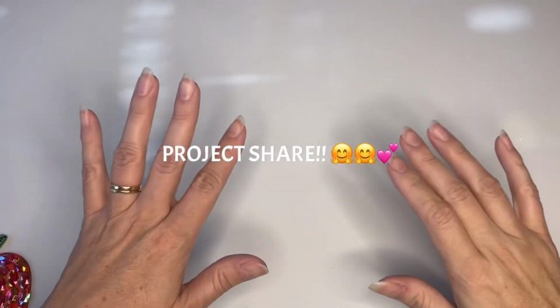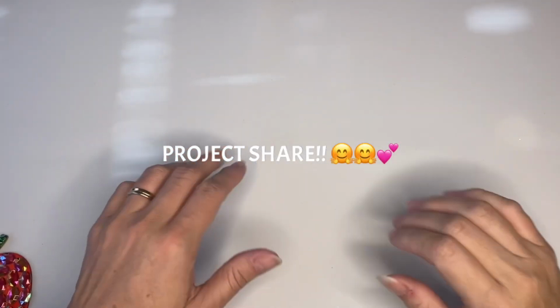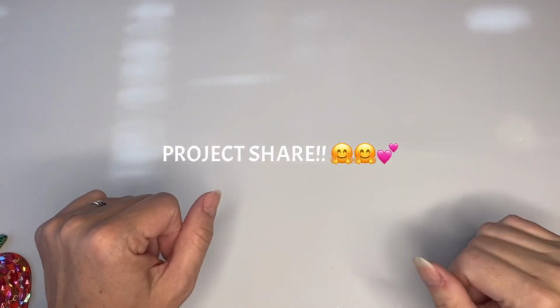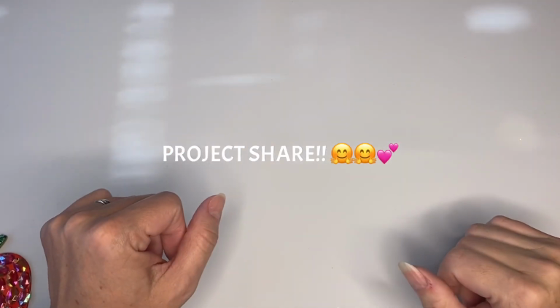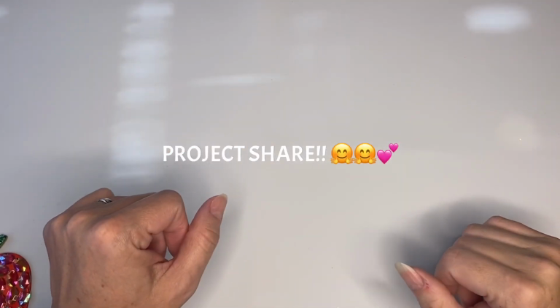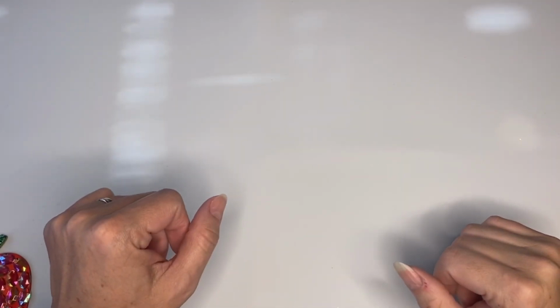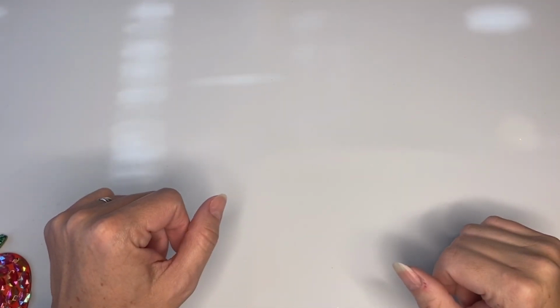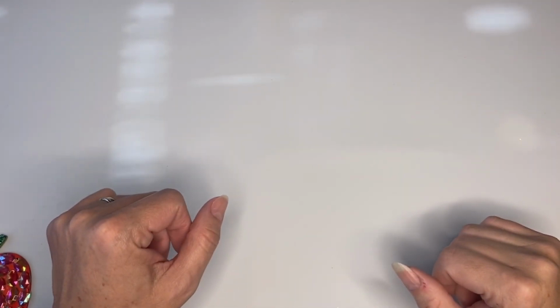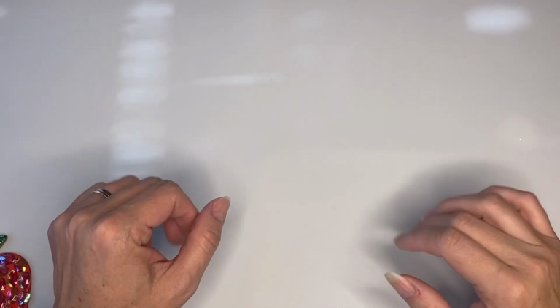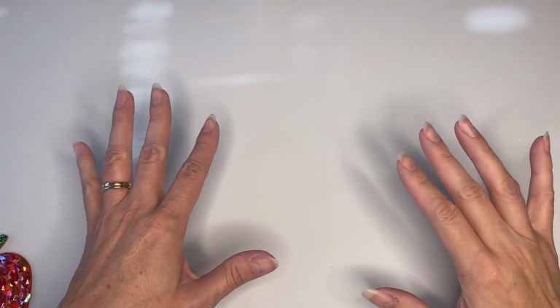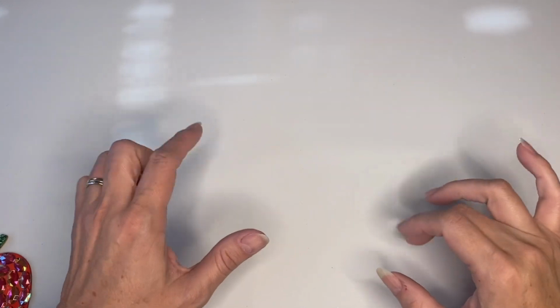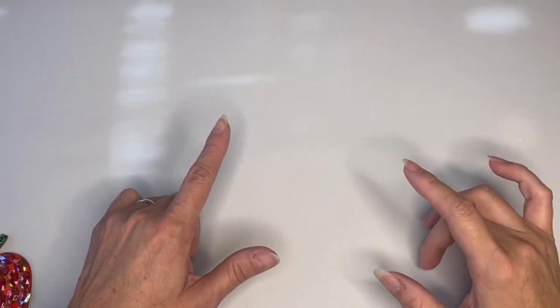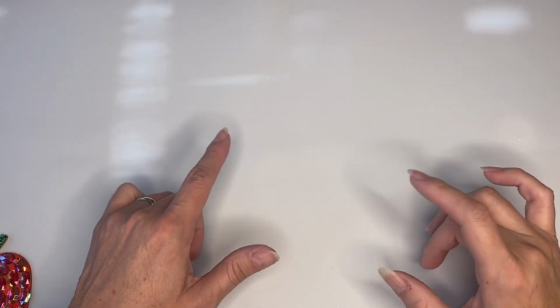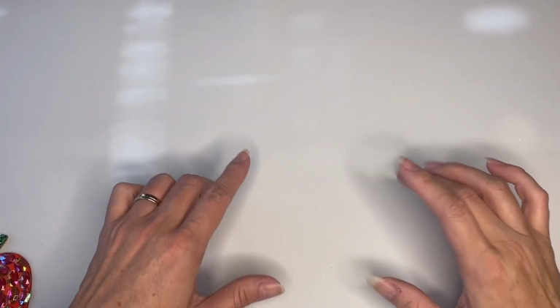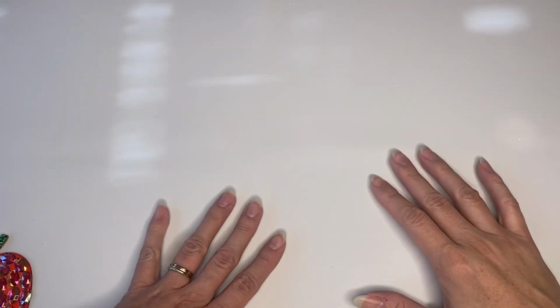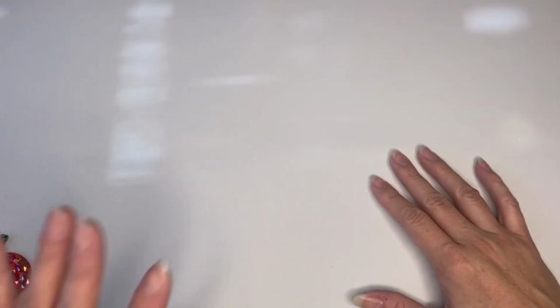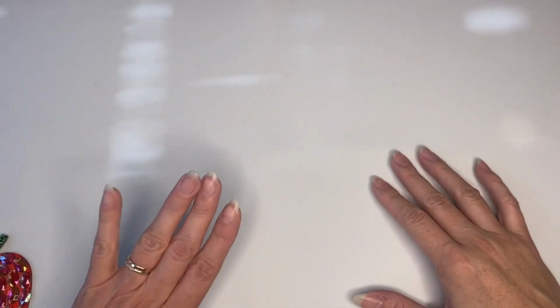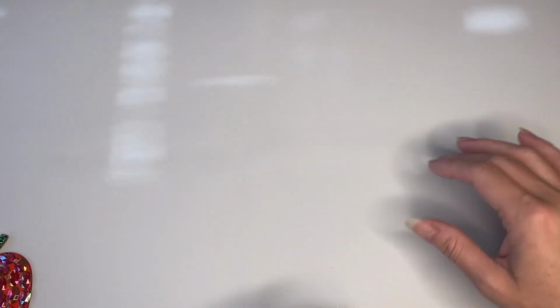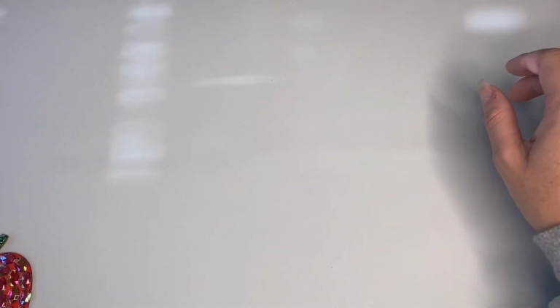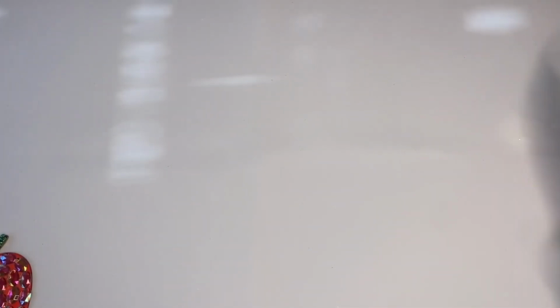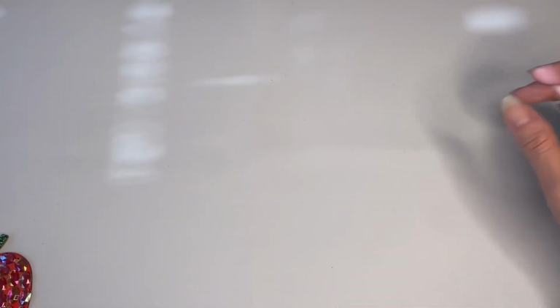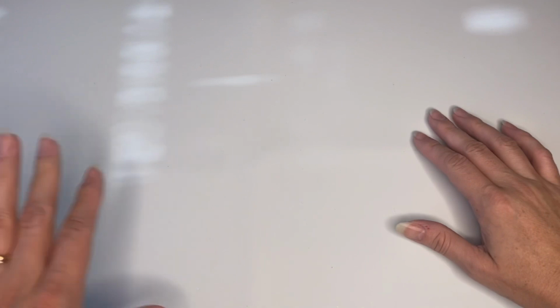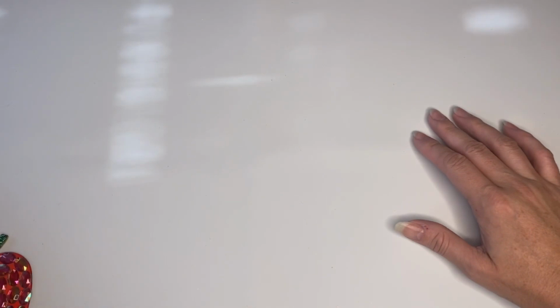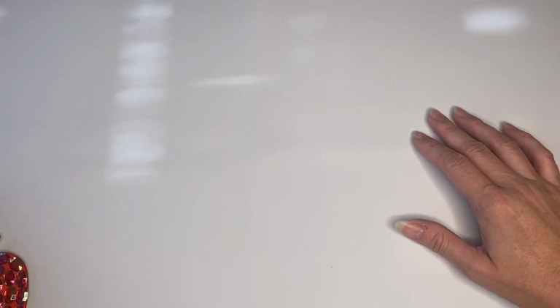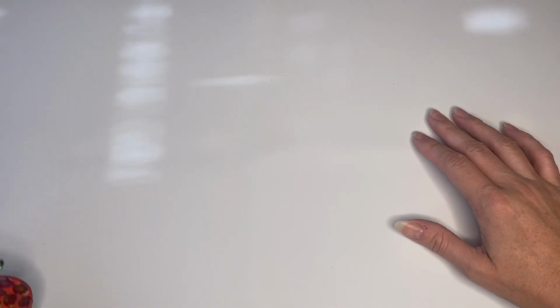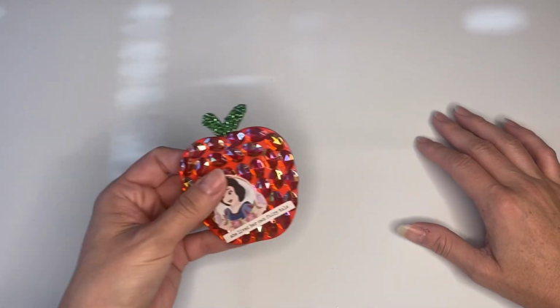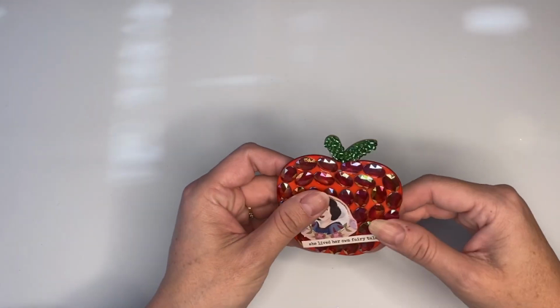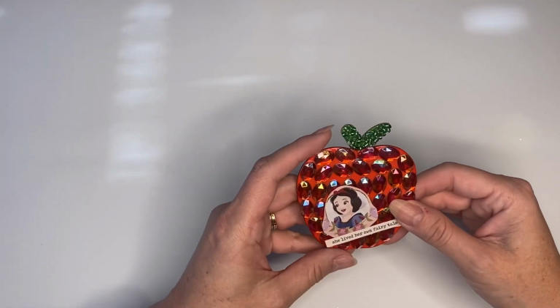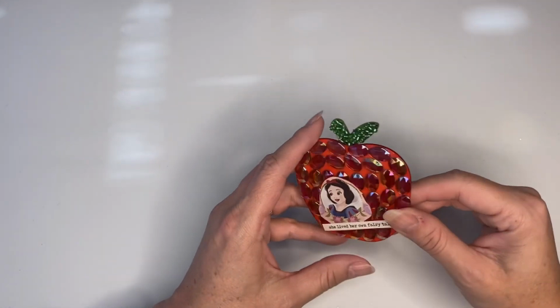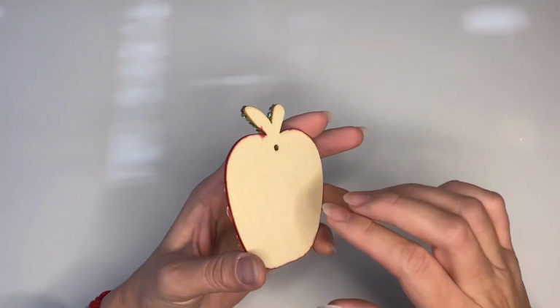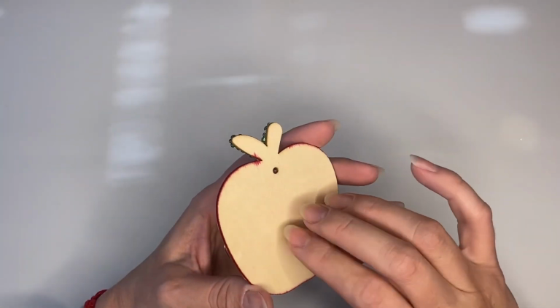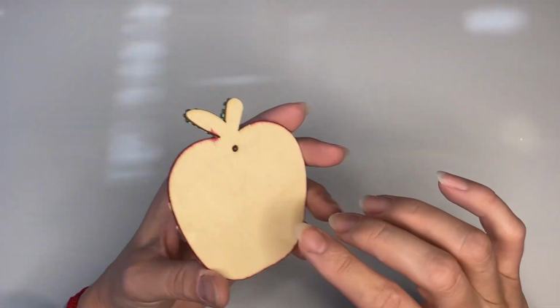Hey guys, this is Kathy, welcome back to my channel Kathy's Favorite Things. I am here with a quick project share that I forgot to show you previously, so you remember that I have these wooden pieces from Dollar Tree.